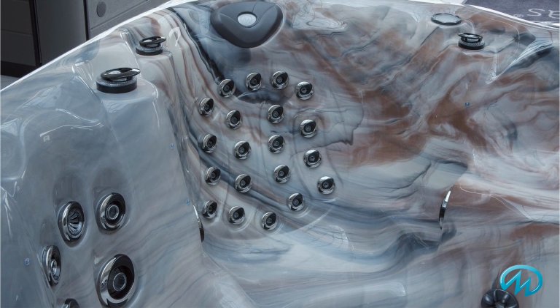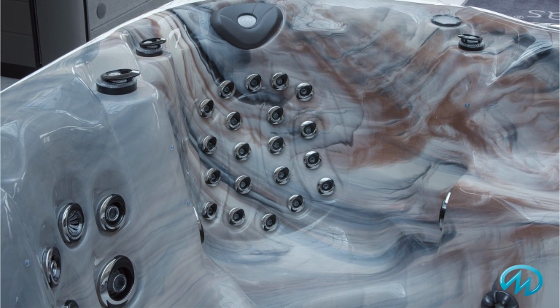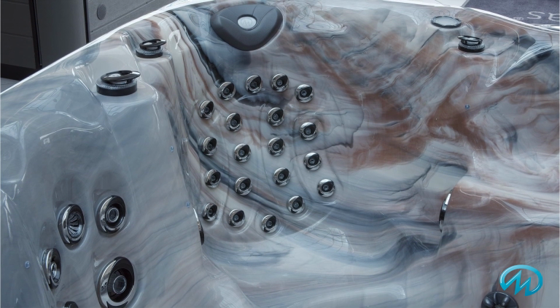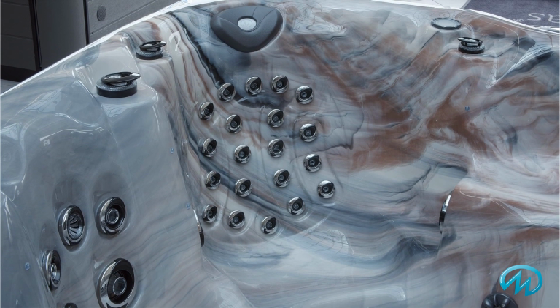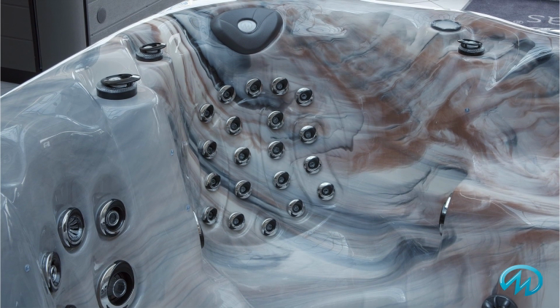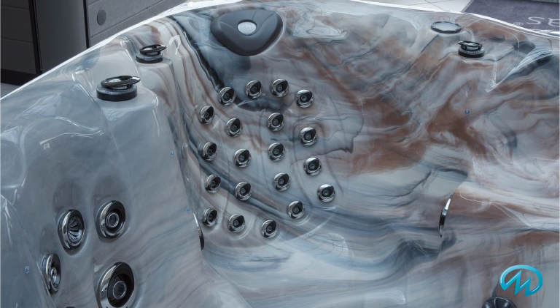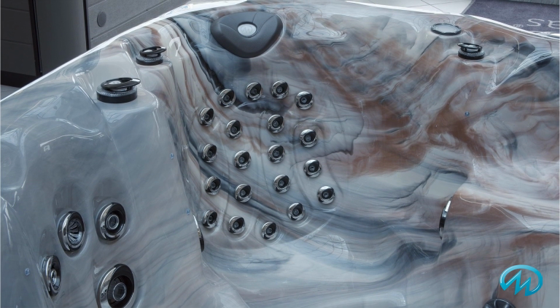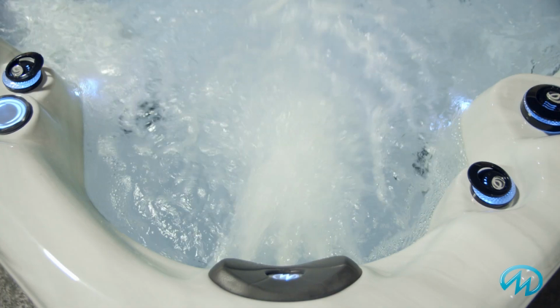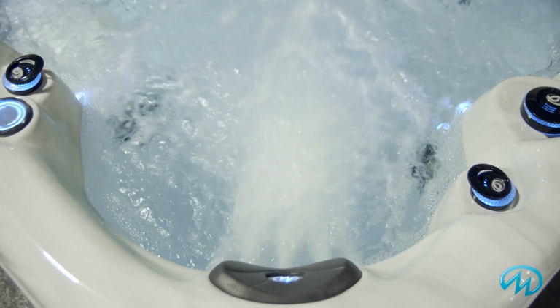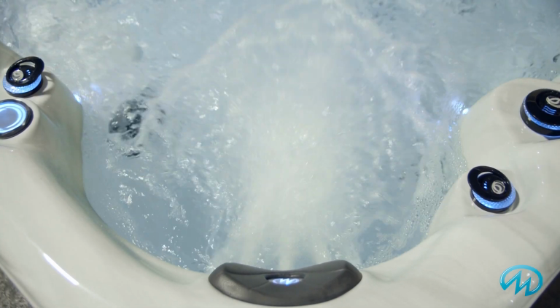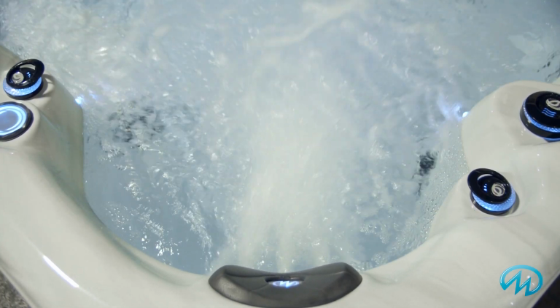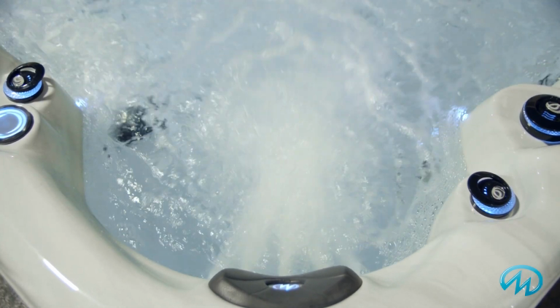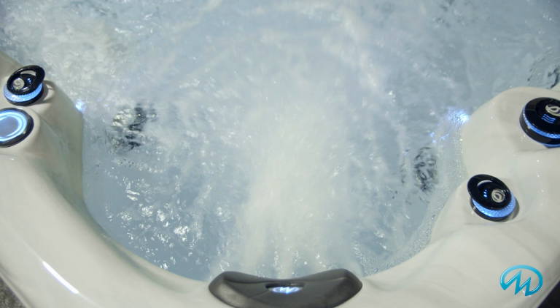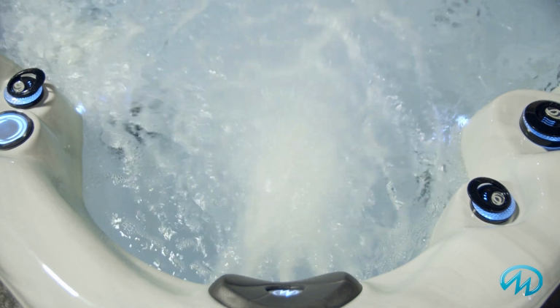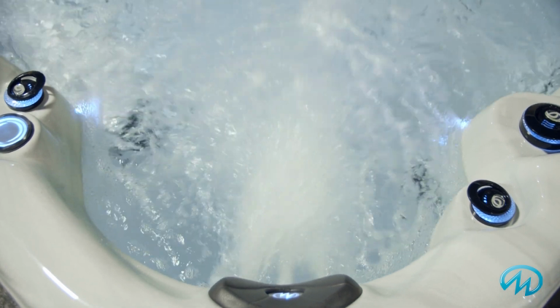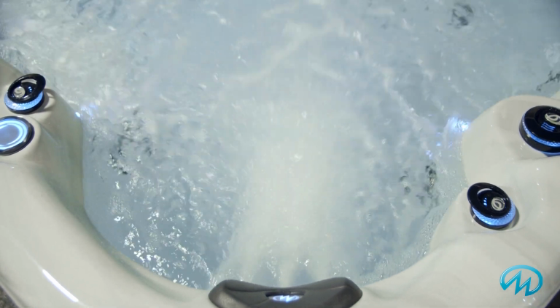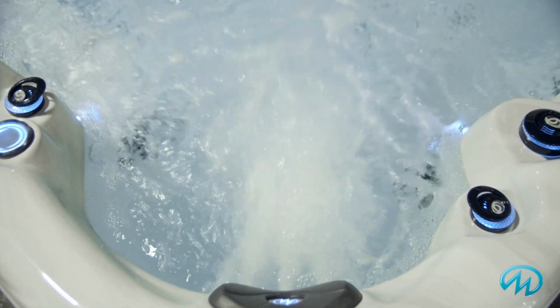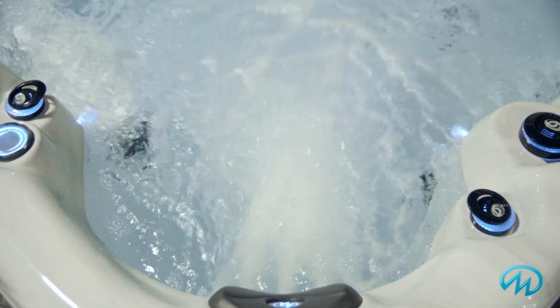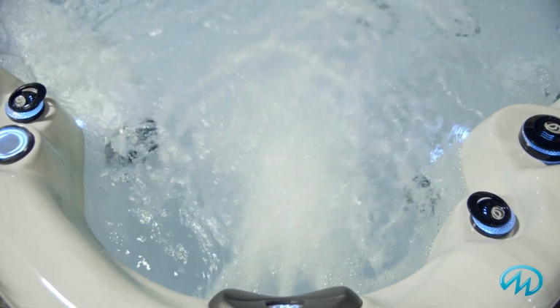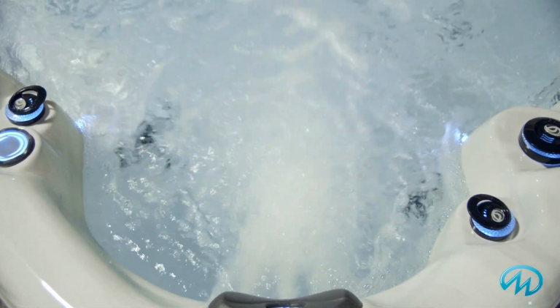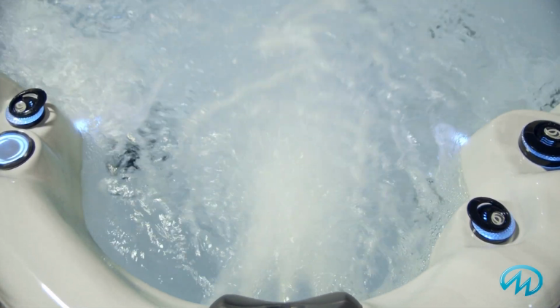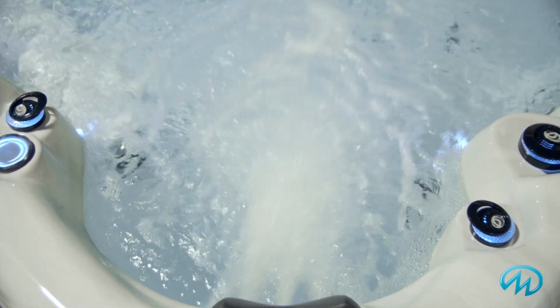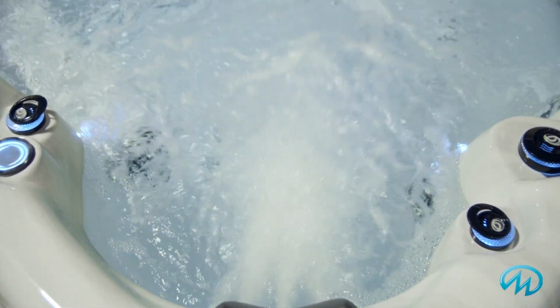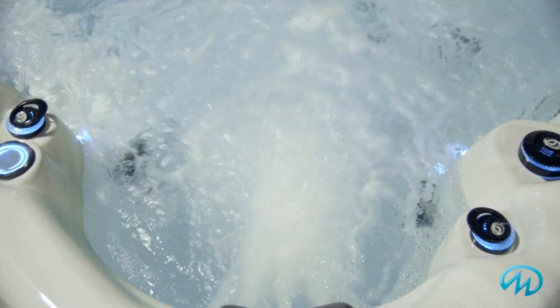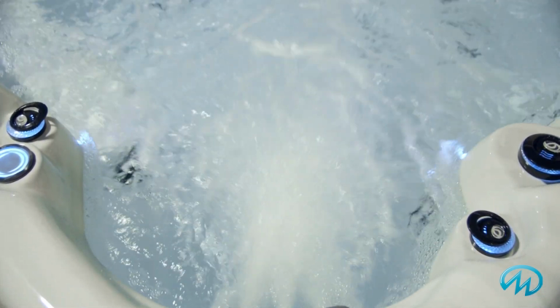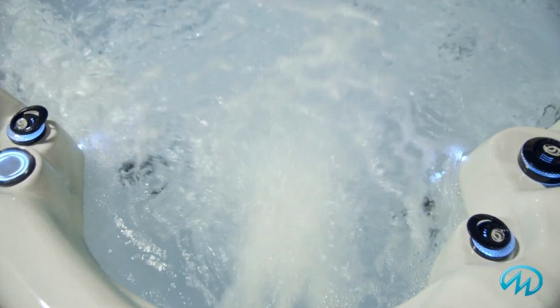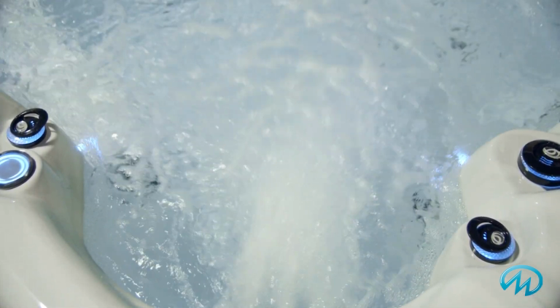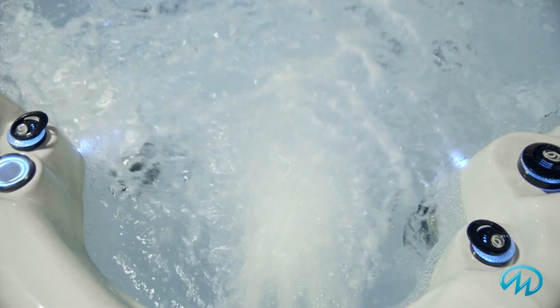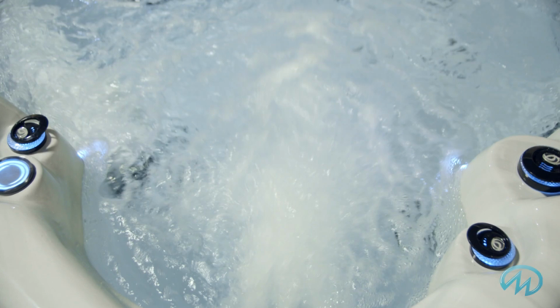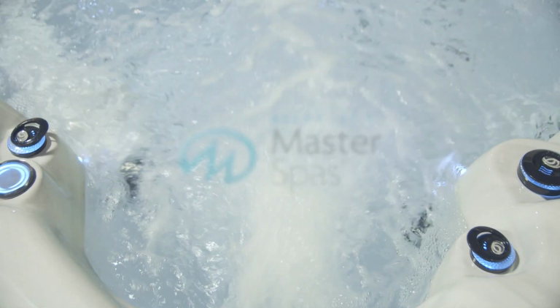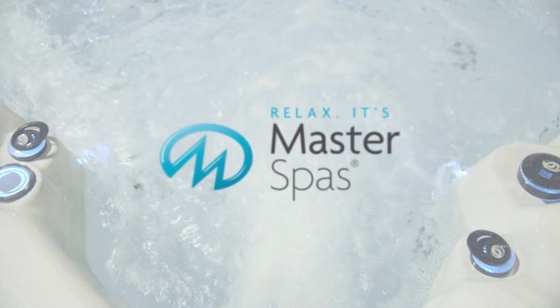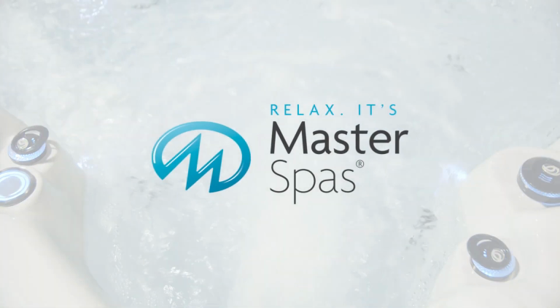The individual jet controls let you configure the ideal settings for you. The Xtreme Therapy seat is available on Michael Phelps Legend Series Hot Tubs by Master Spas.